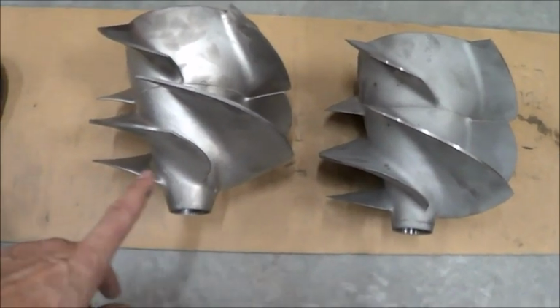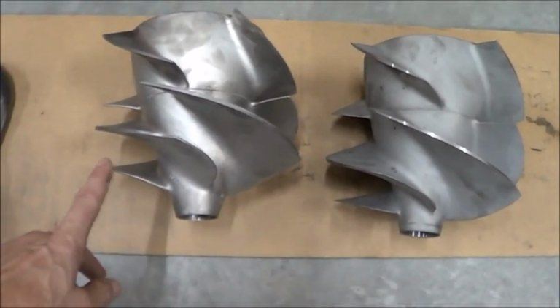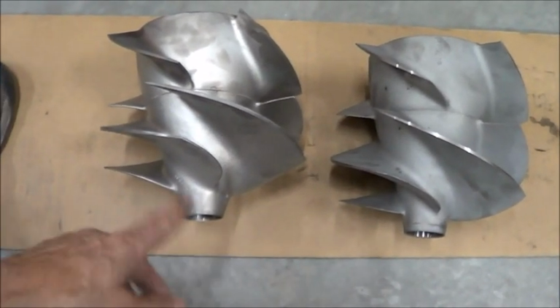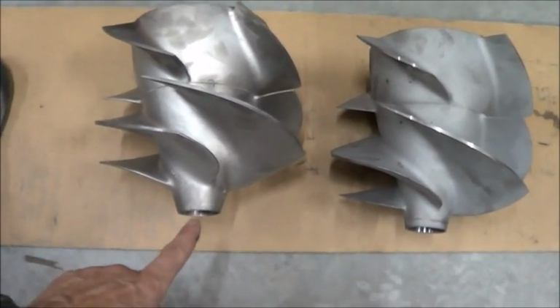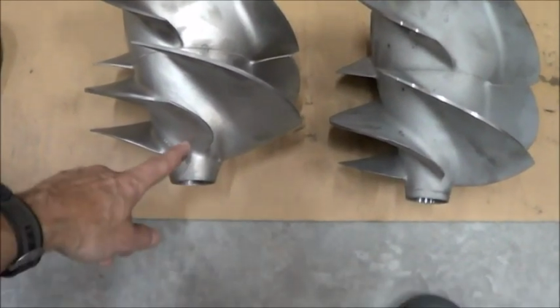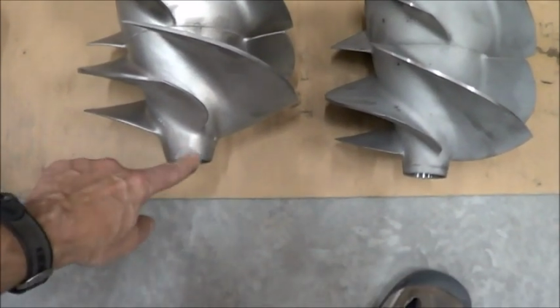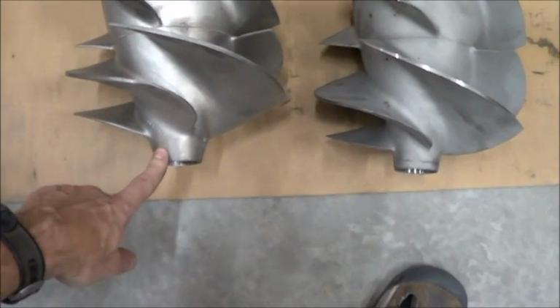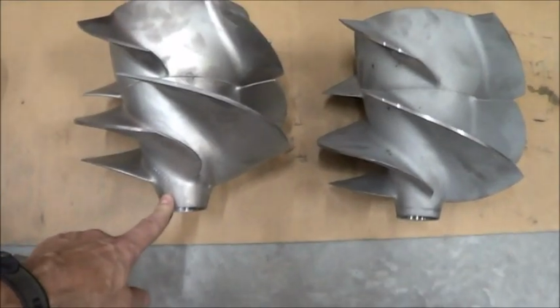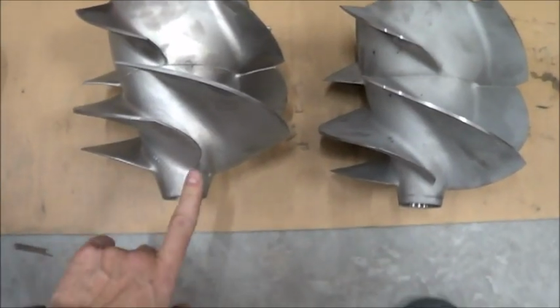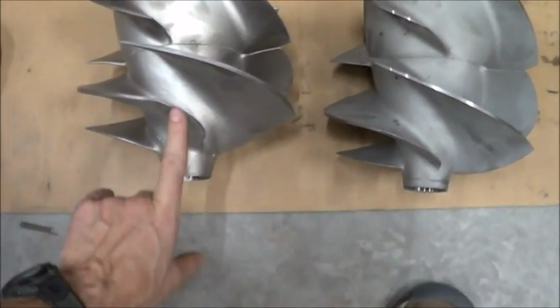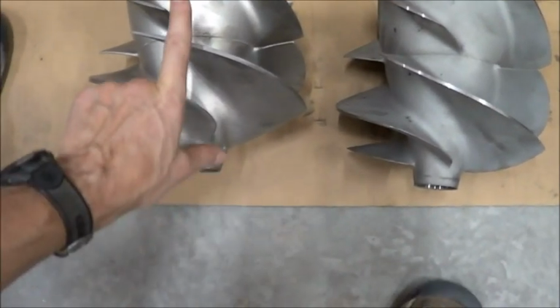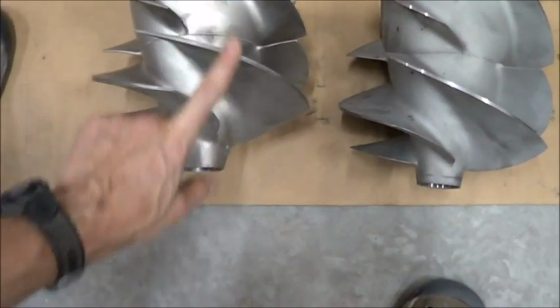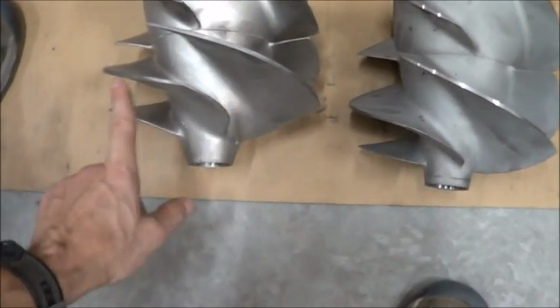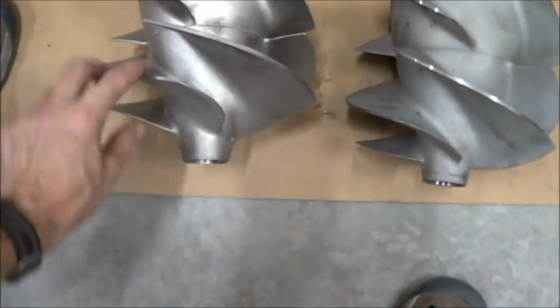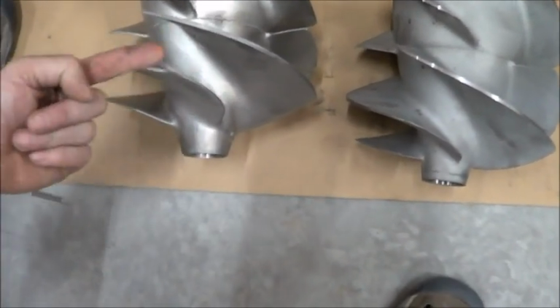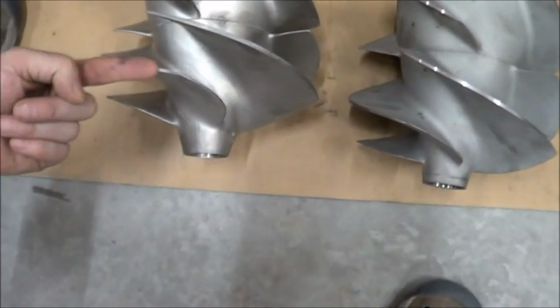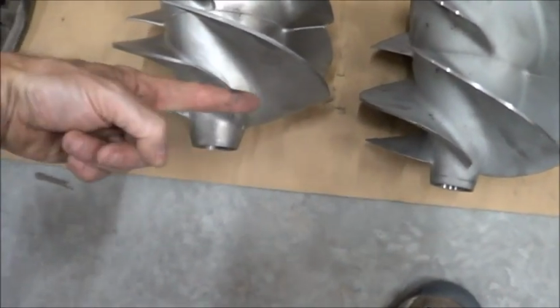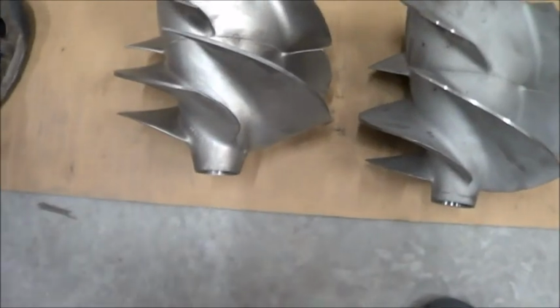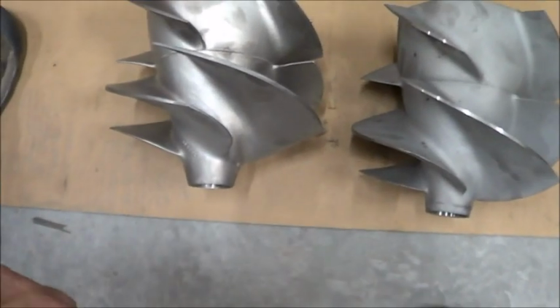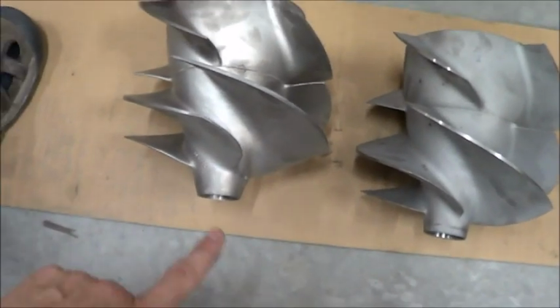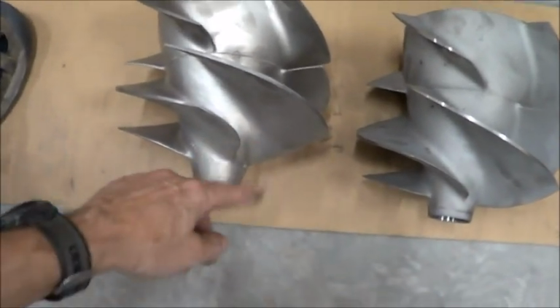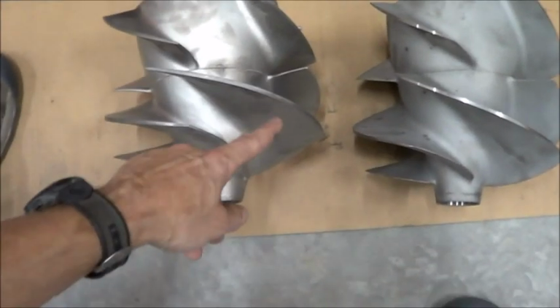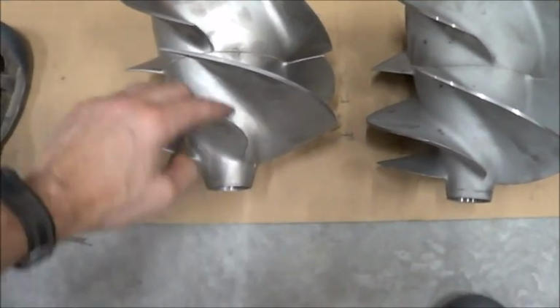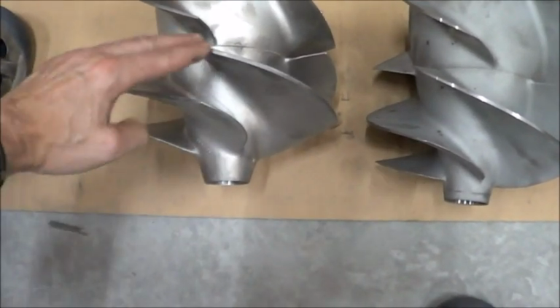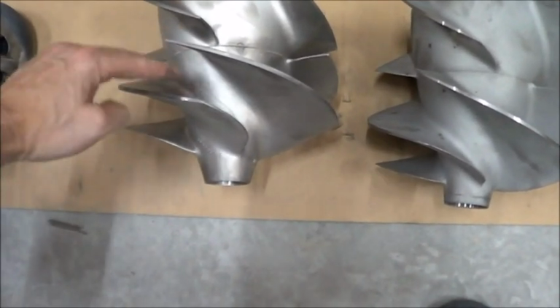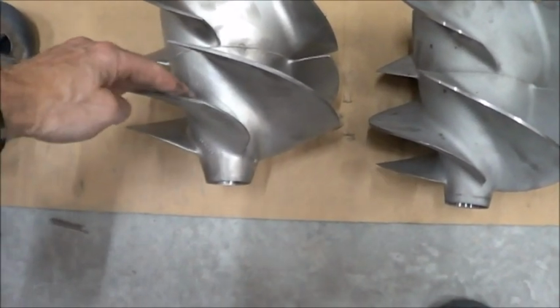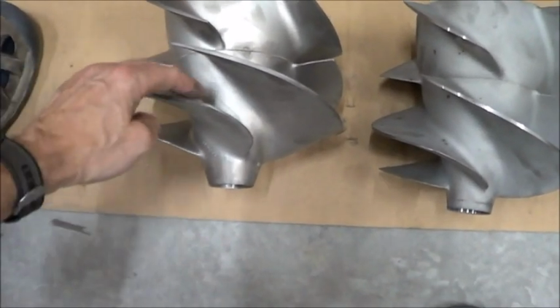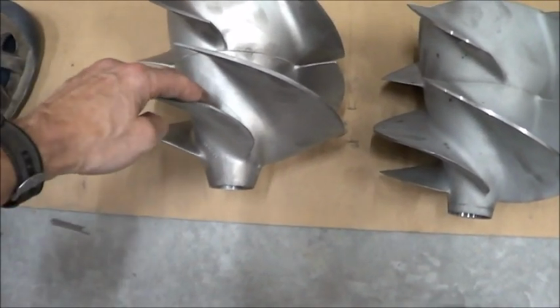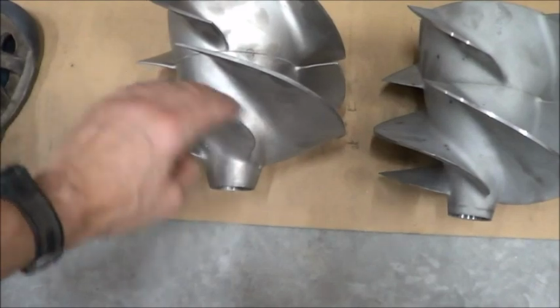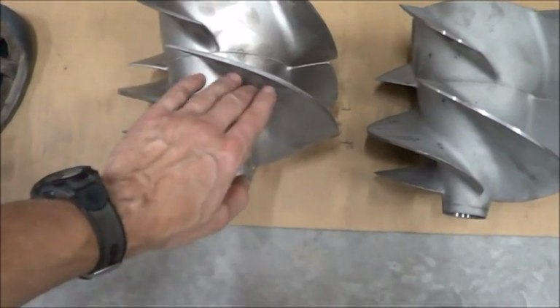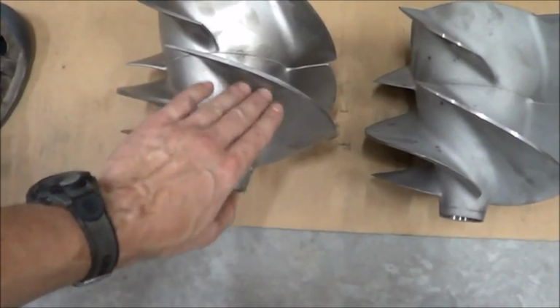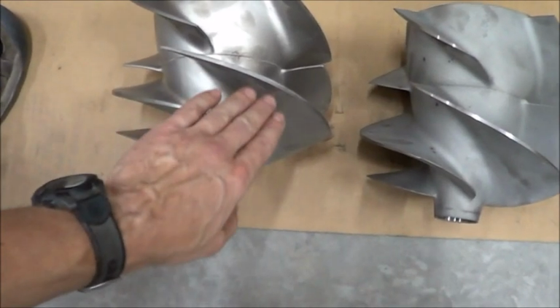The way these impellers work is this is the front of the impeller, so the water flows this way and the impeller rotates that way. If you look at these blades, this side of this blade is going to be high pressure and this will be kind of low pressure.